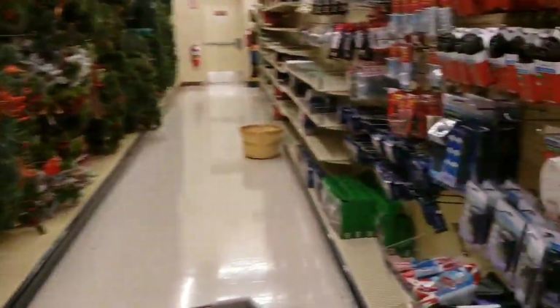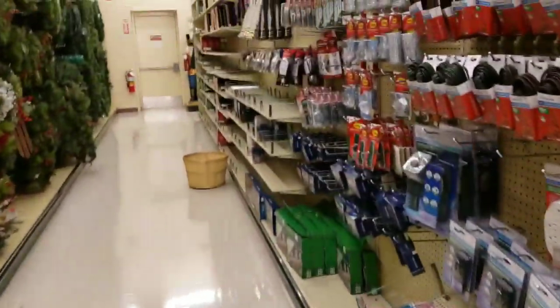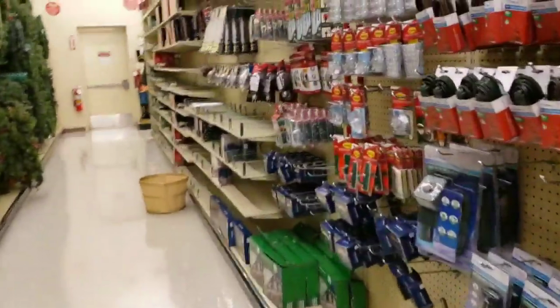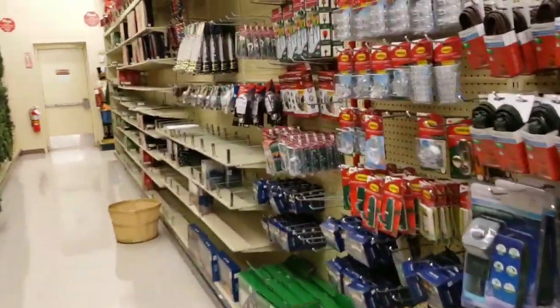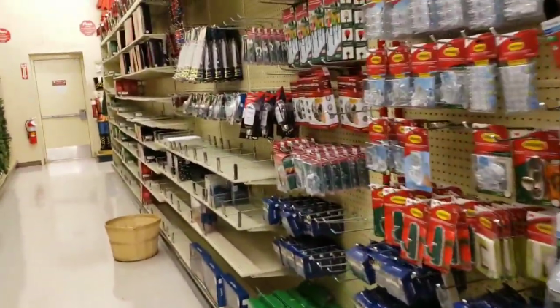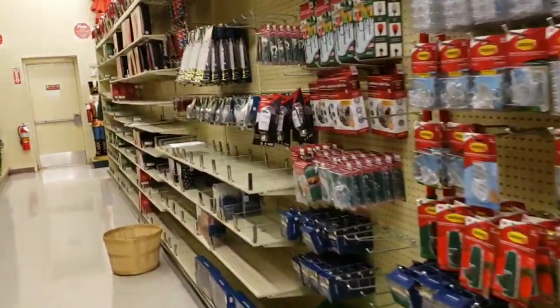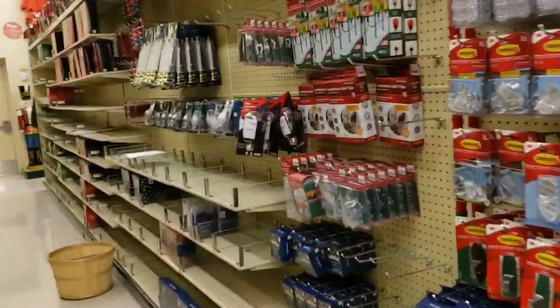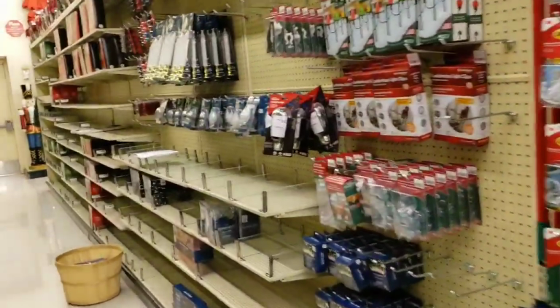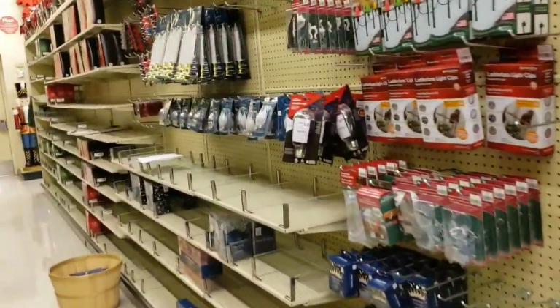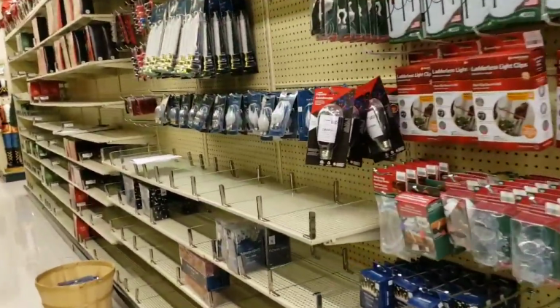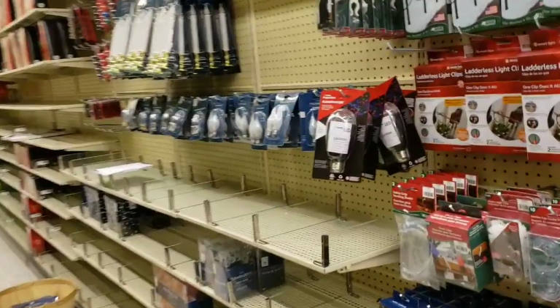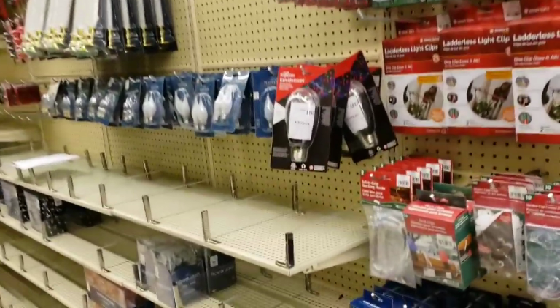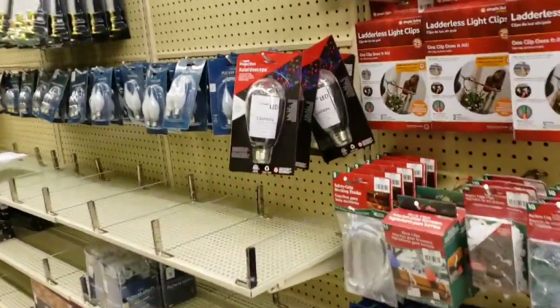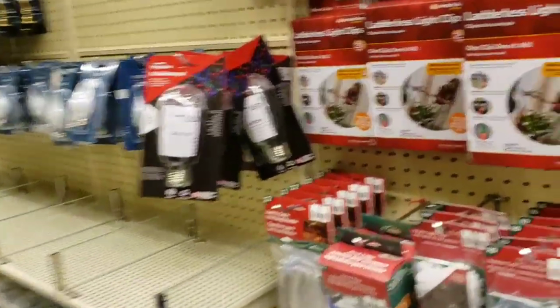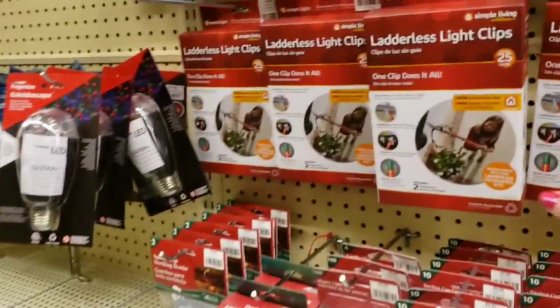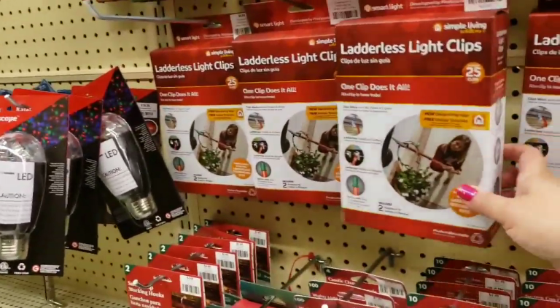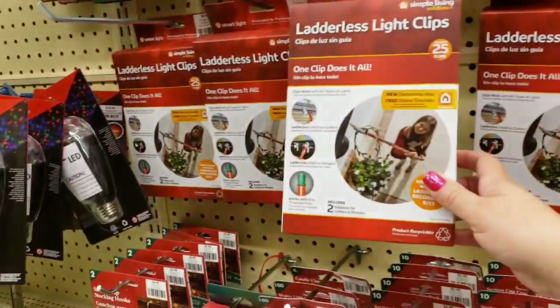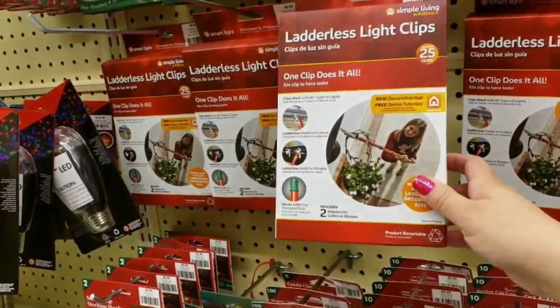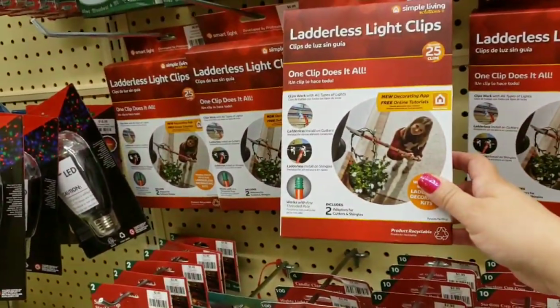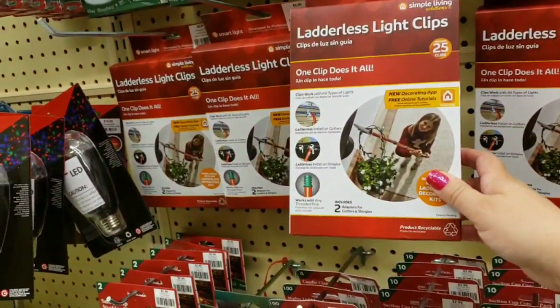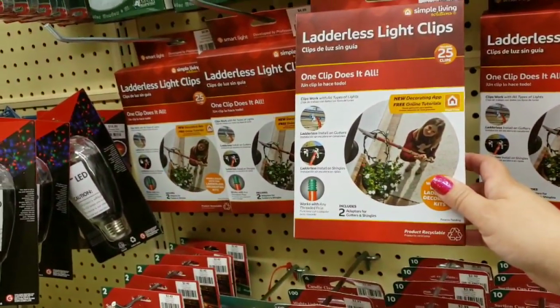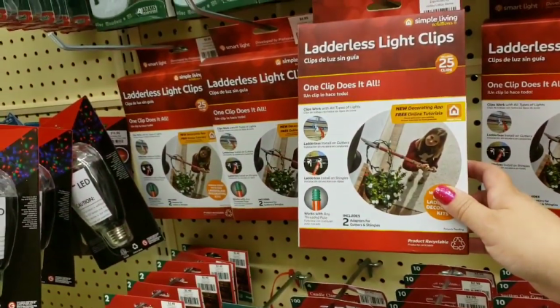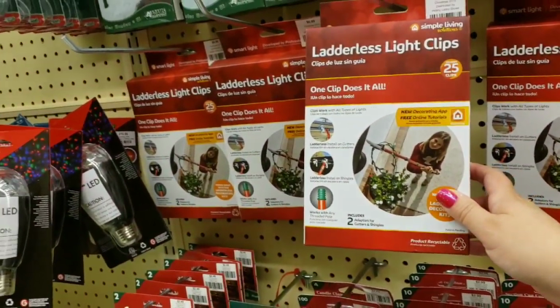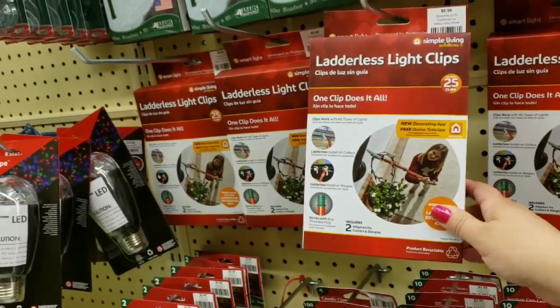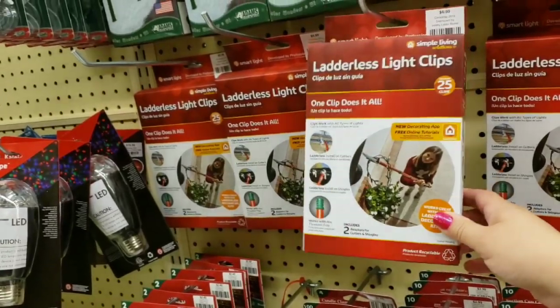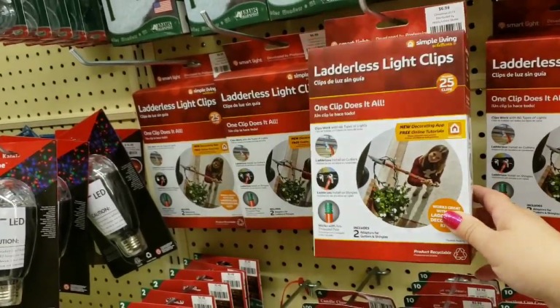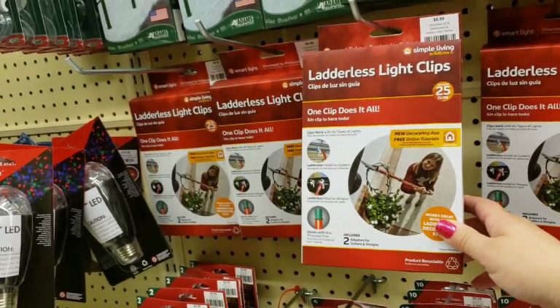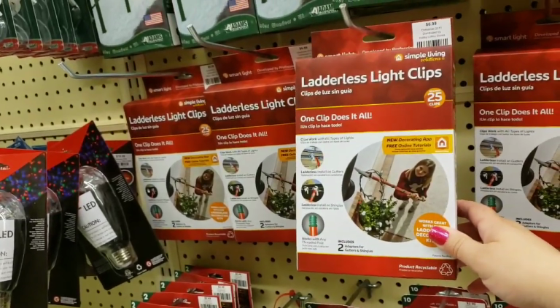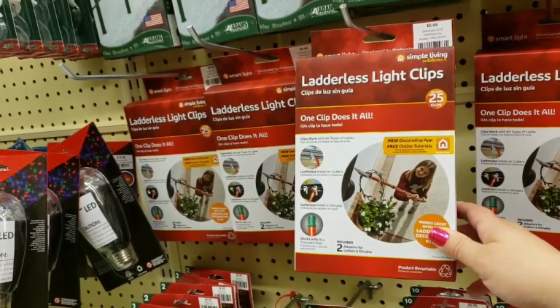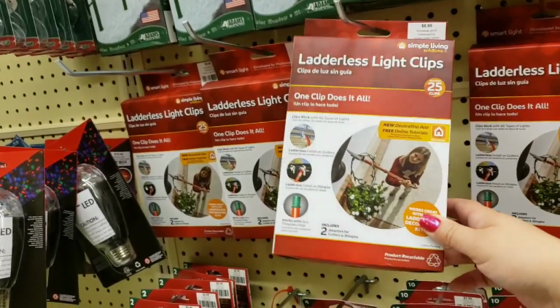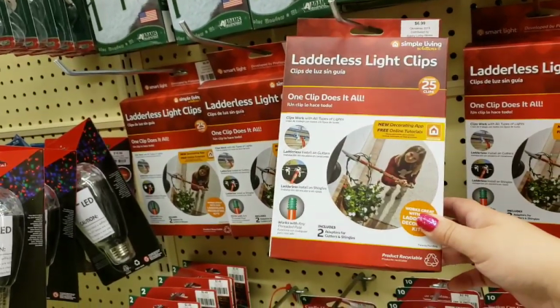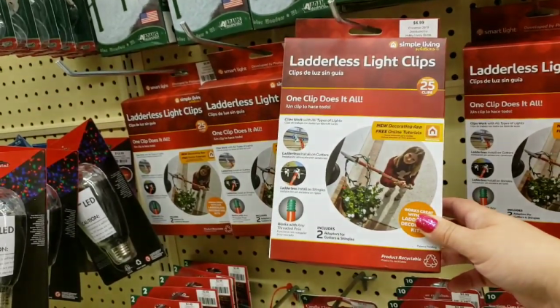So this is all just like chargers and command hooks, ladder clips - ladderless light clips for $6.99.